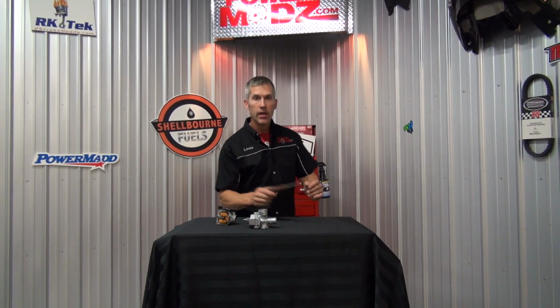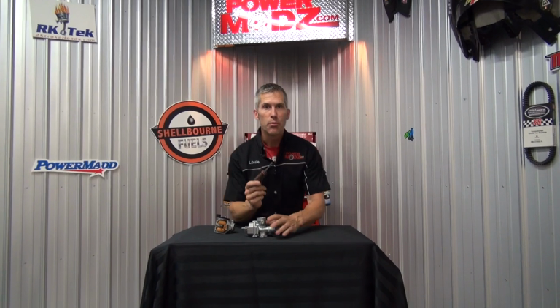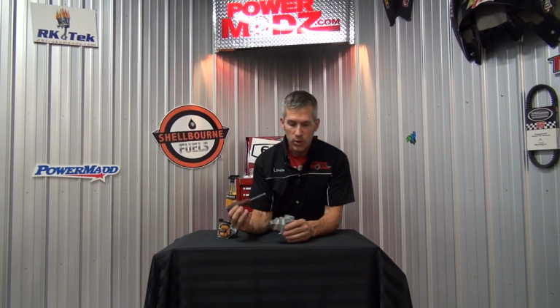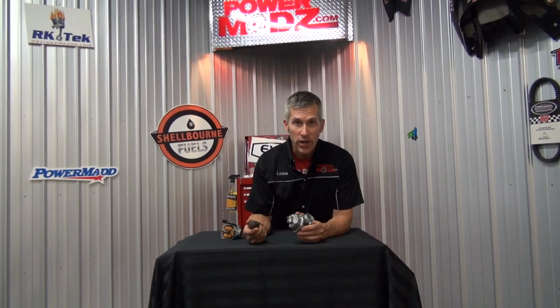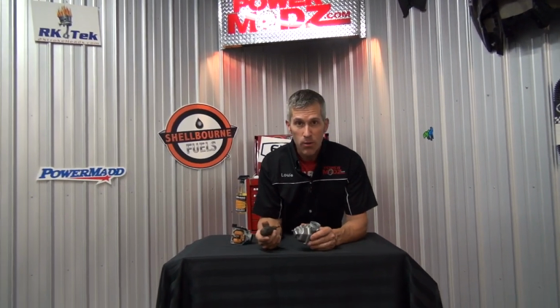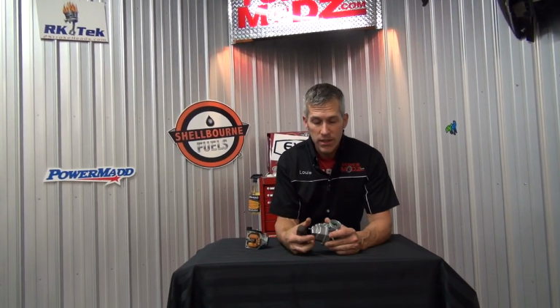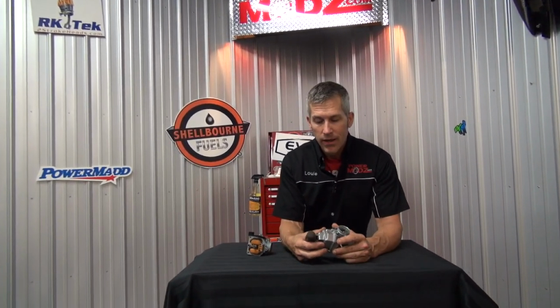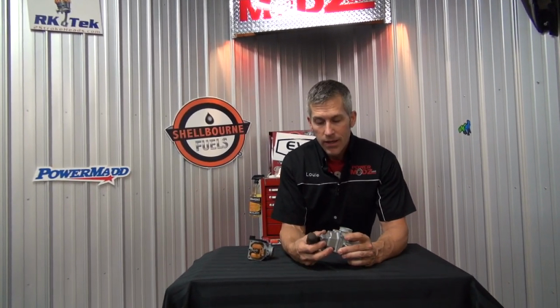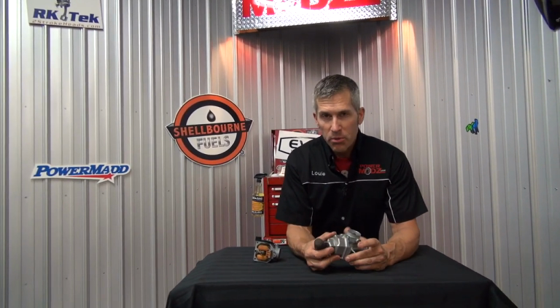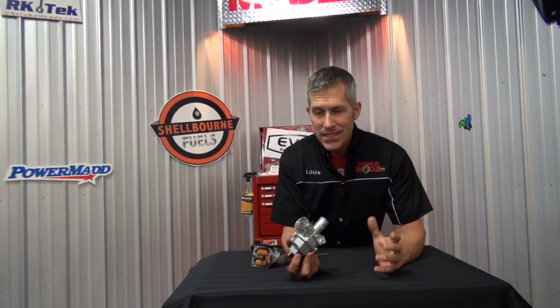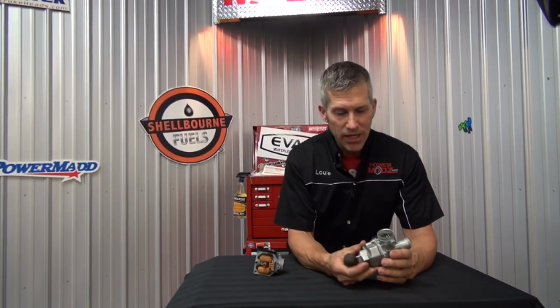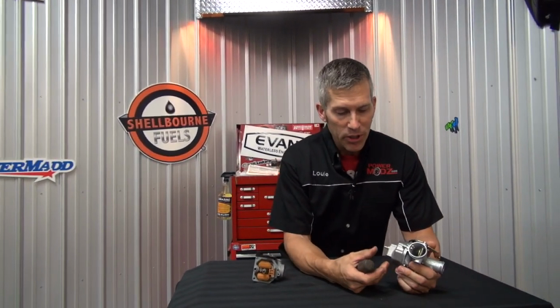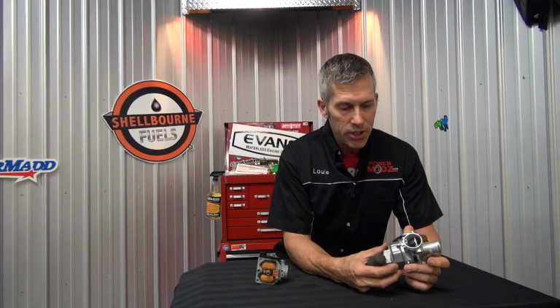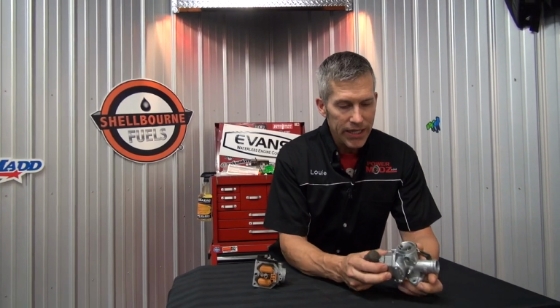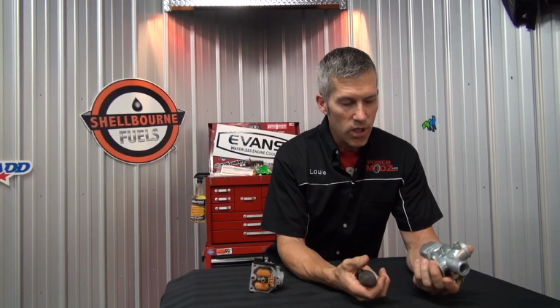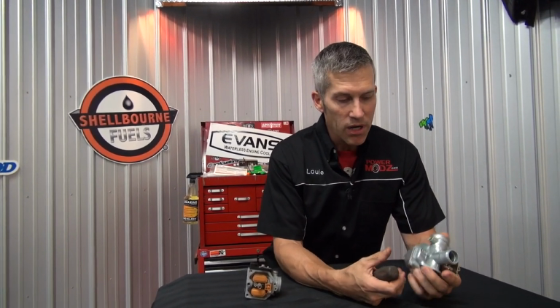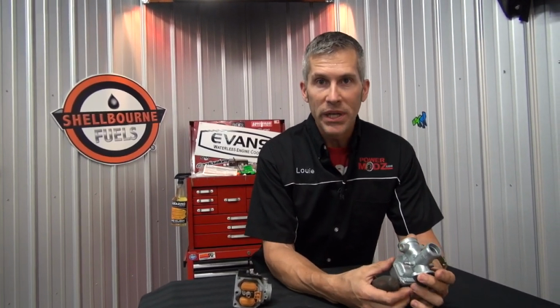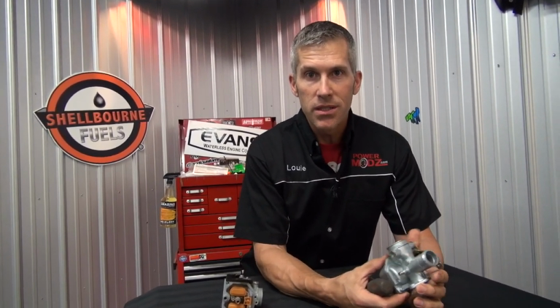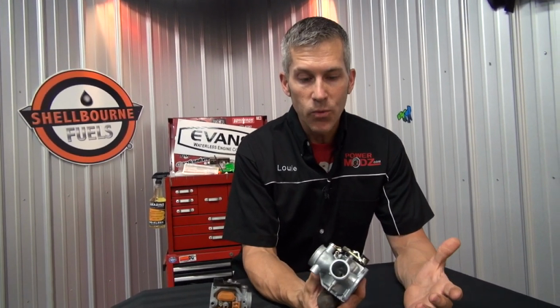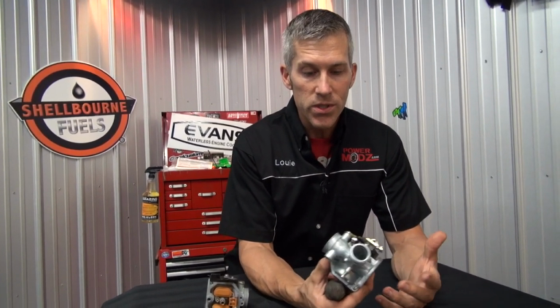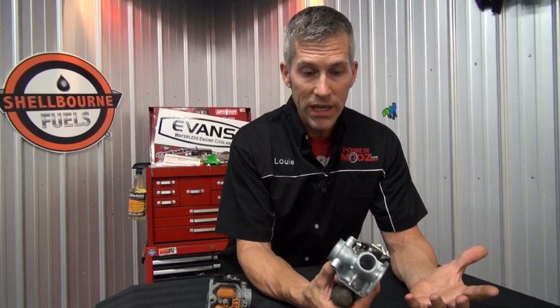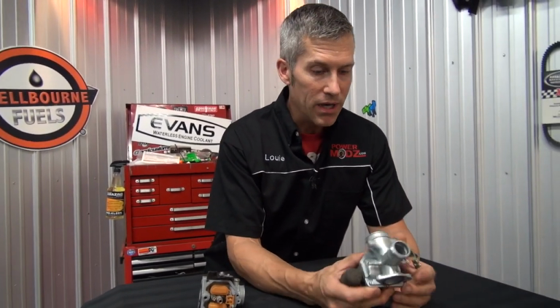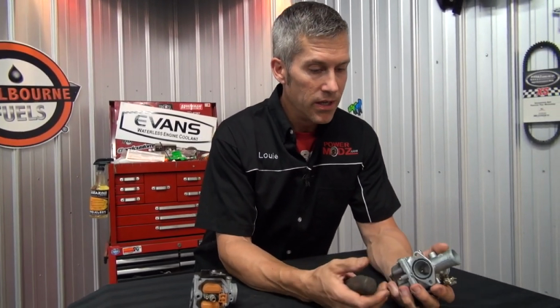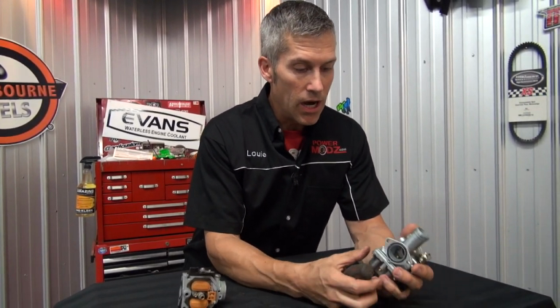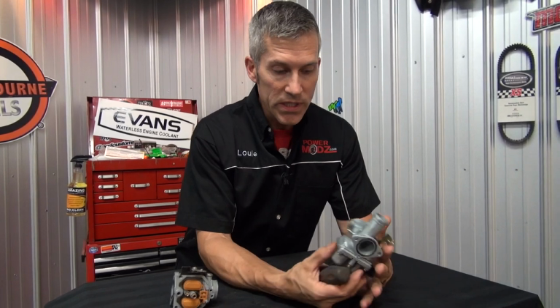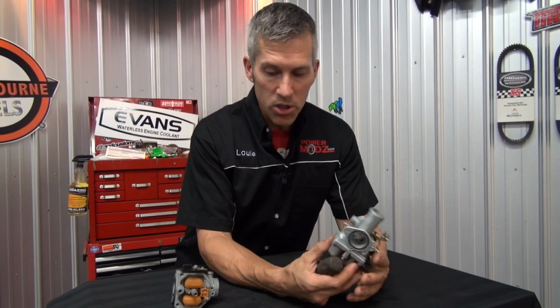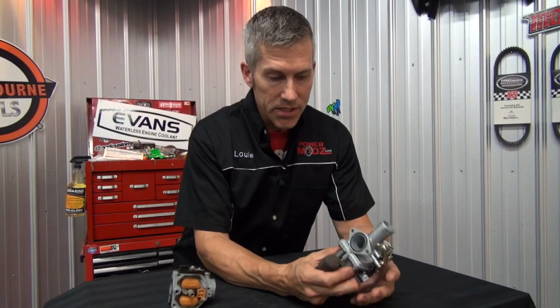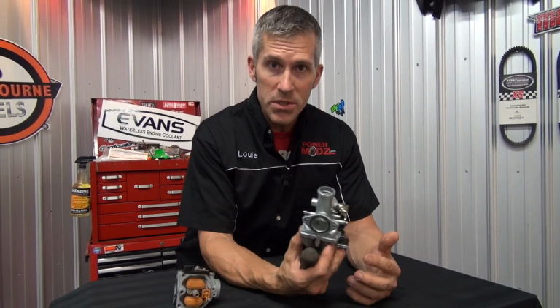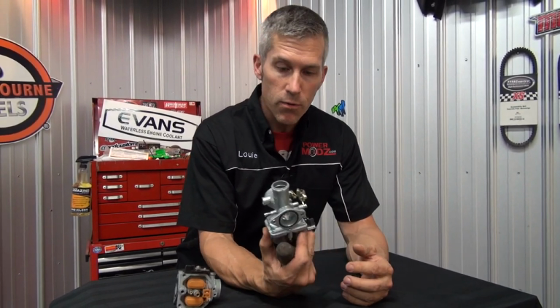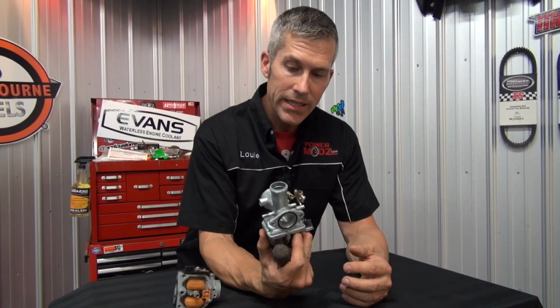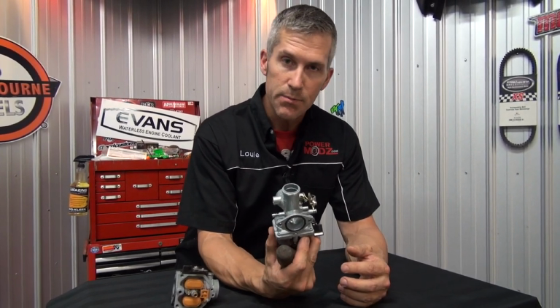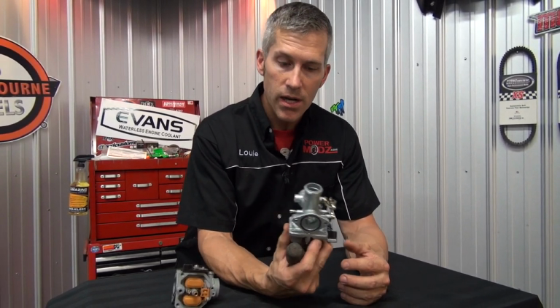Hey everybody, Louis Skibo here from PowerMods. People have been asking me about Chinese quality parts and pieces that we use as replacement parts. I've just recently purchased these carbs for my ATCs, my old Honda.